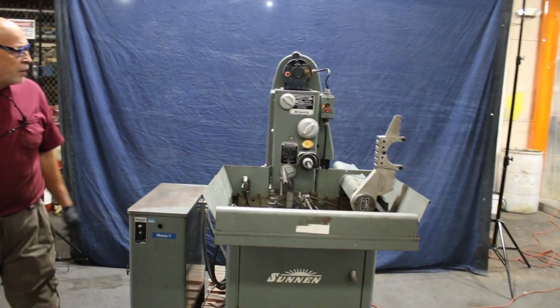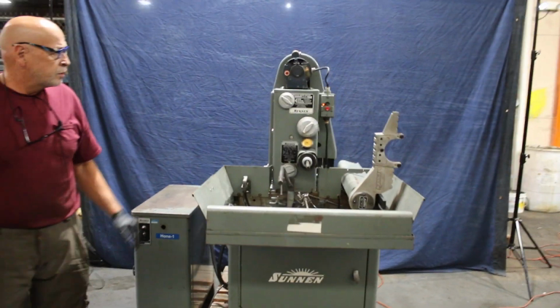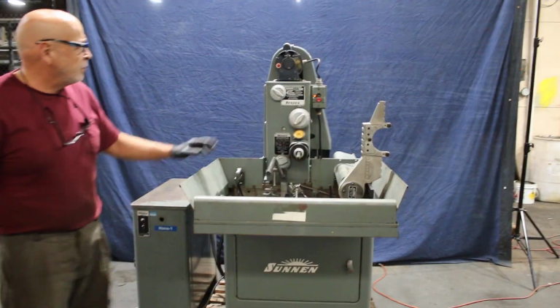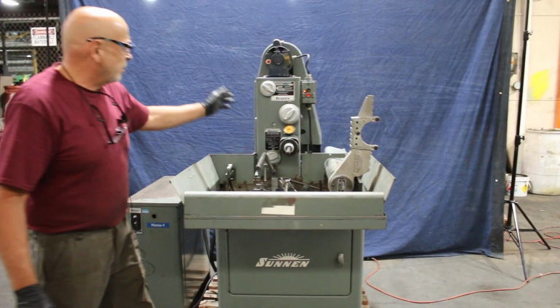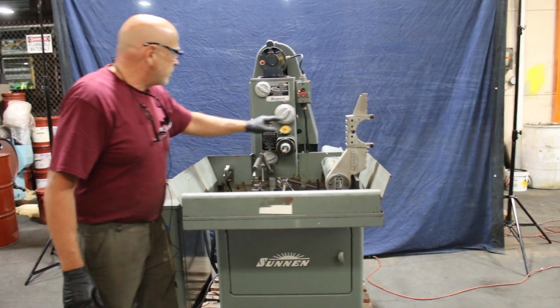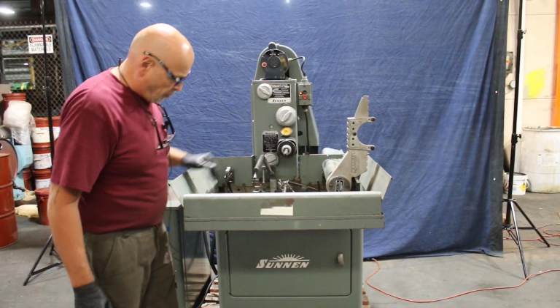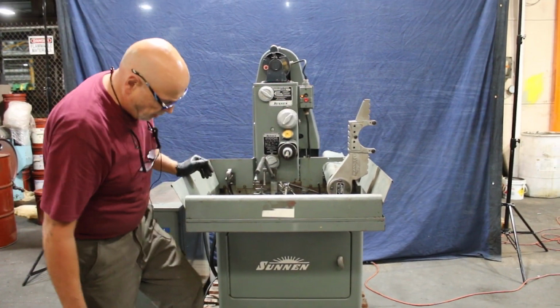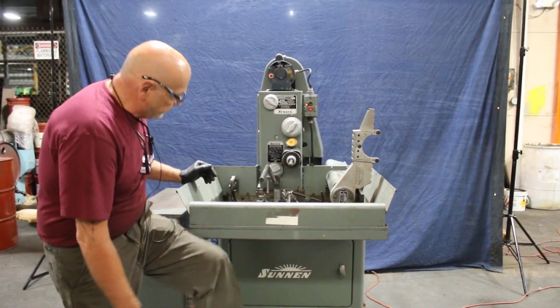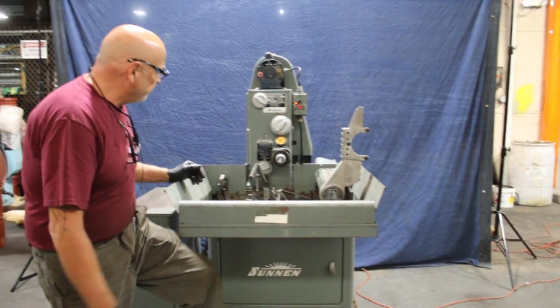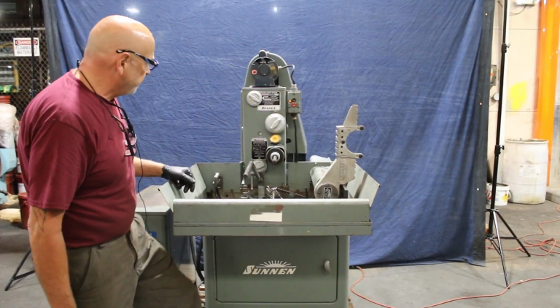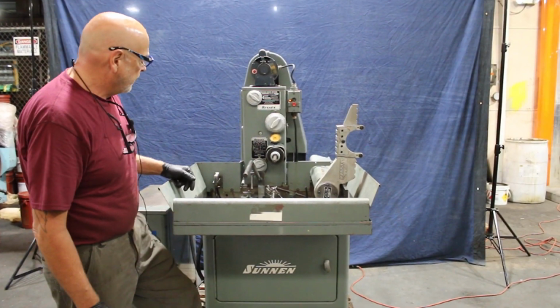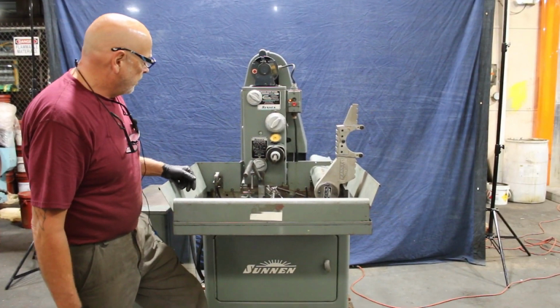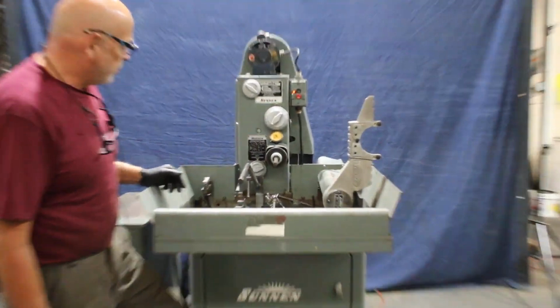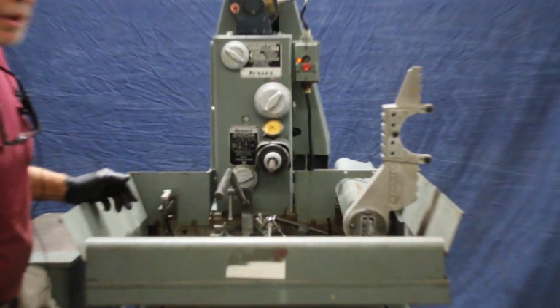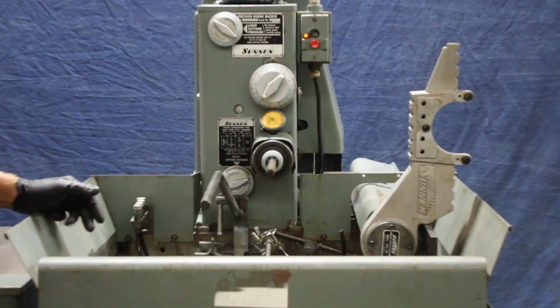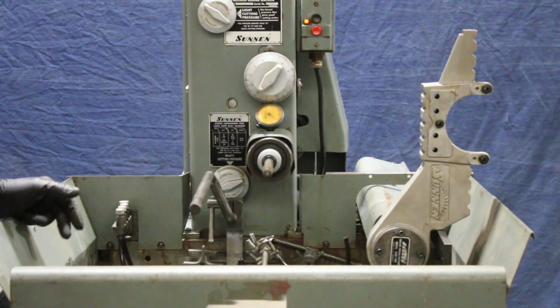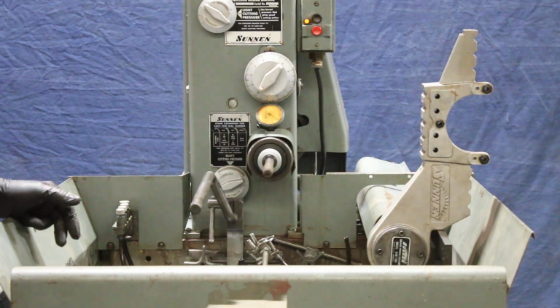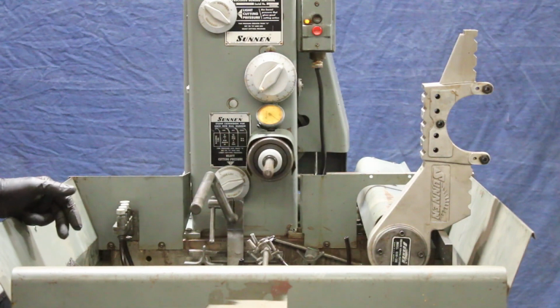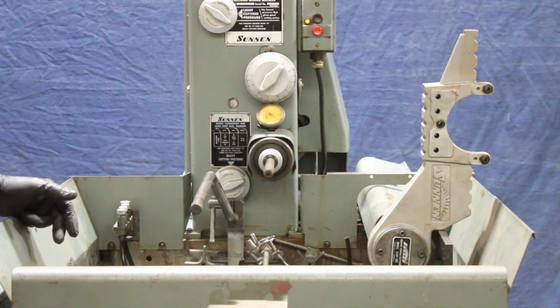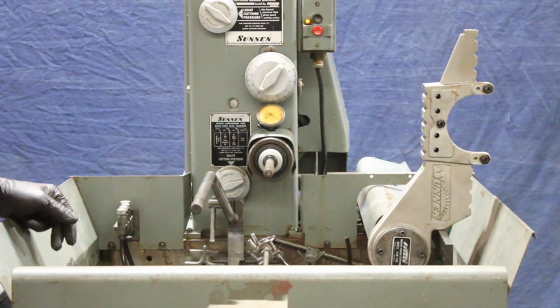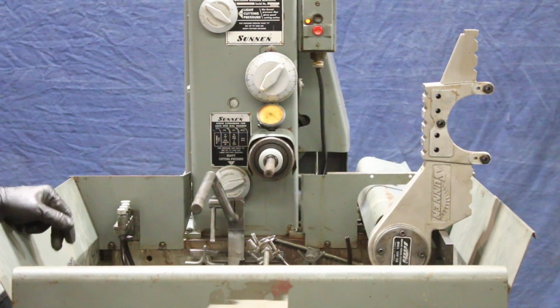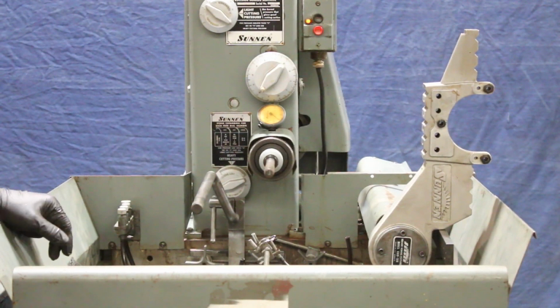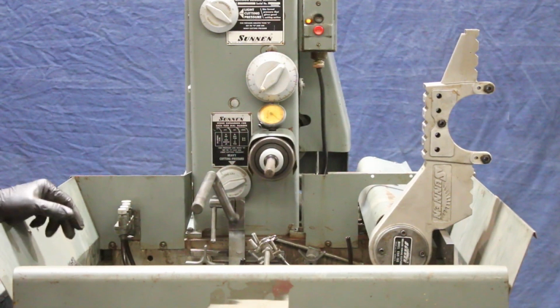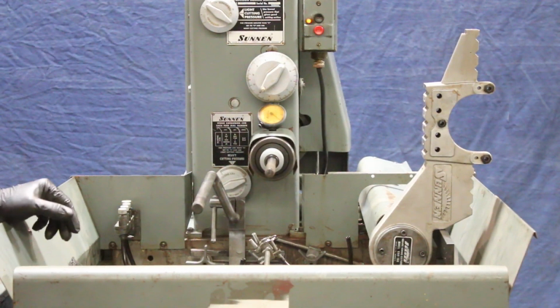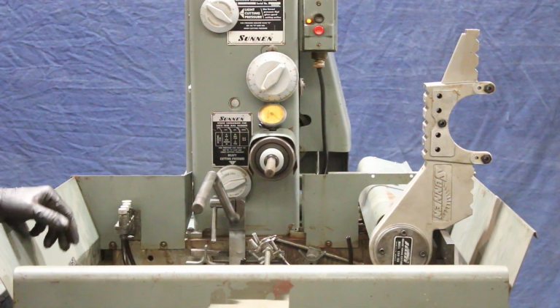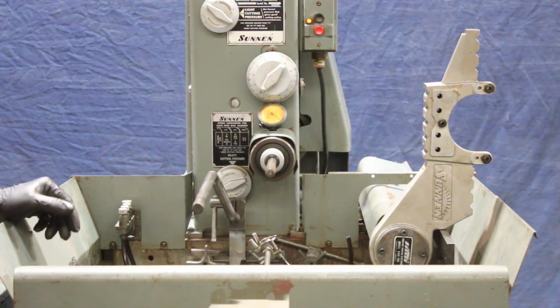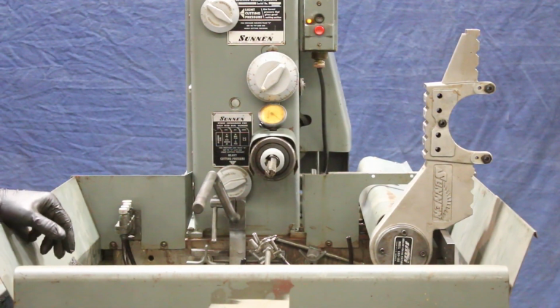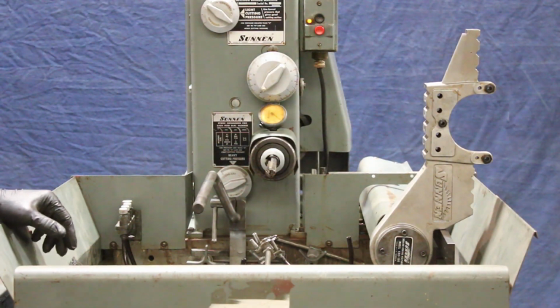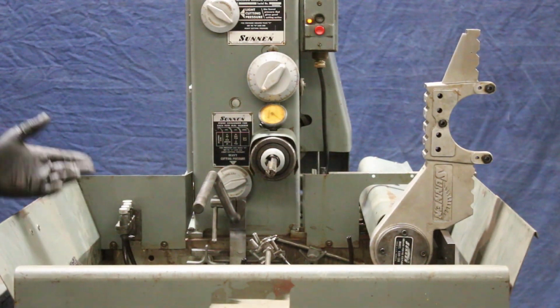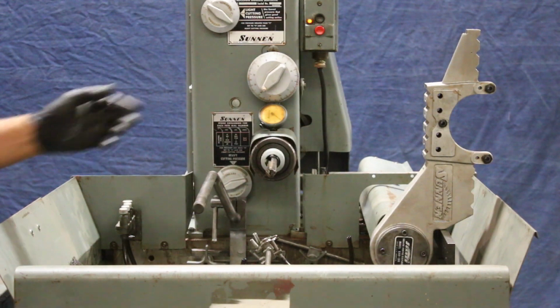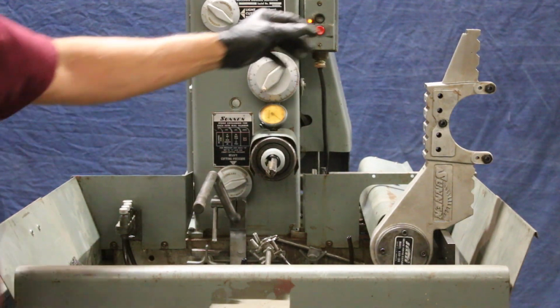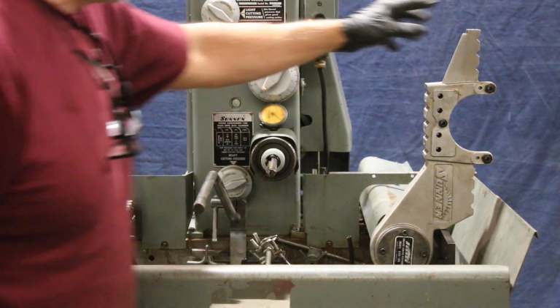So again we're going to run this for you here. It's just a regular 115-120 volt regular house current. Got the square honing fixture.